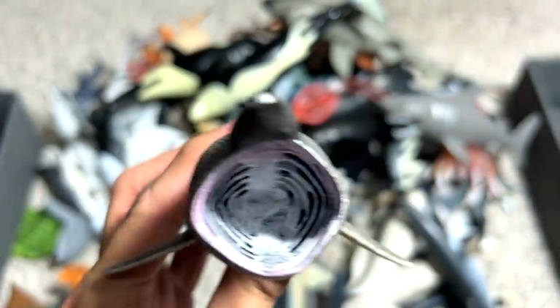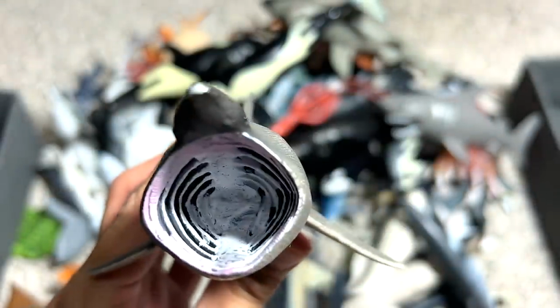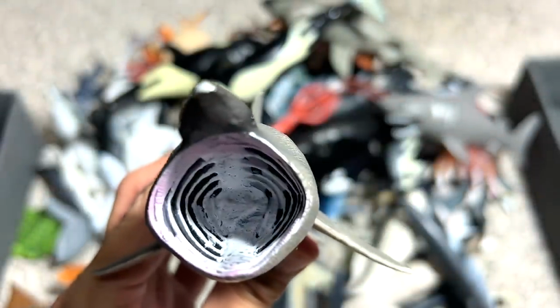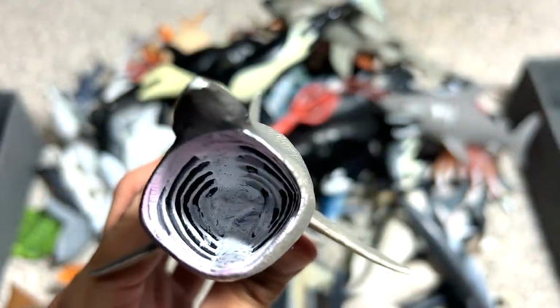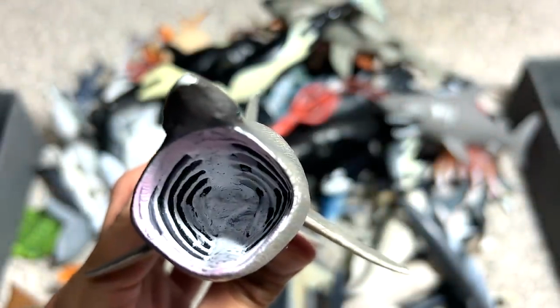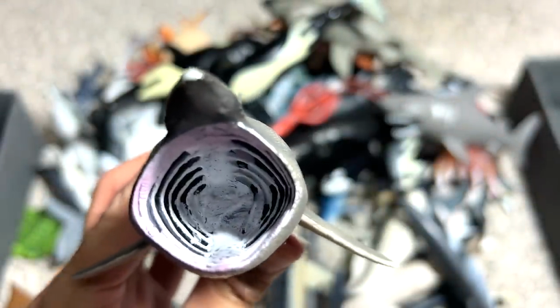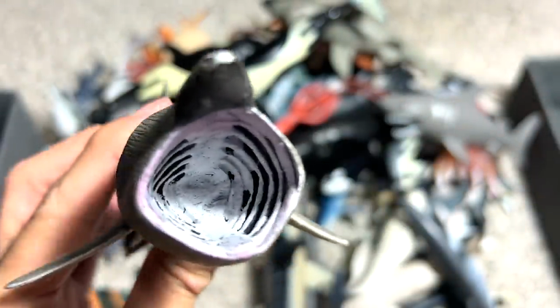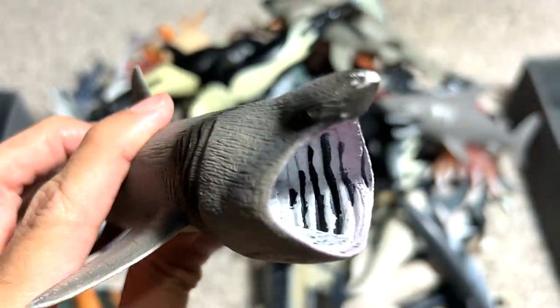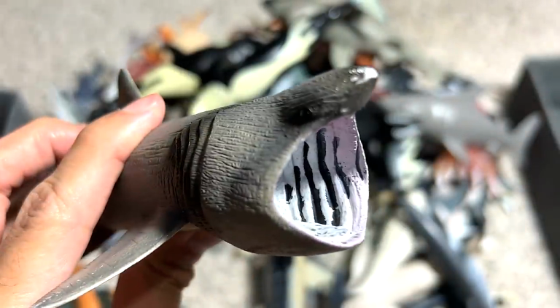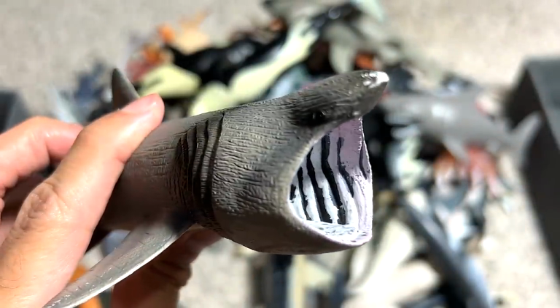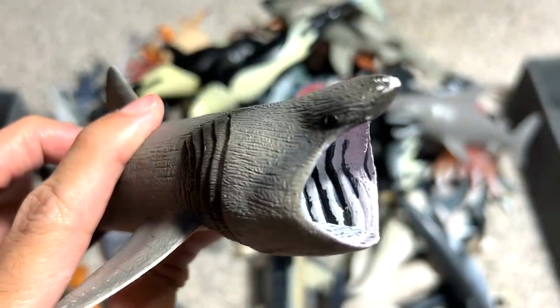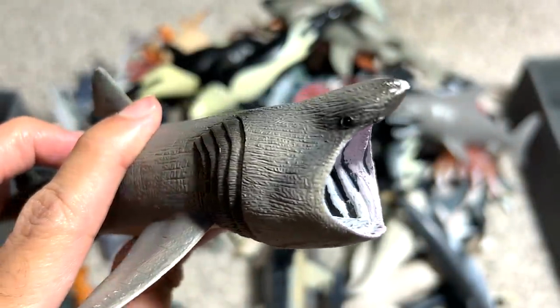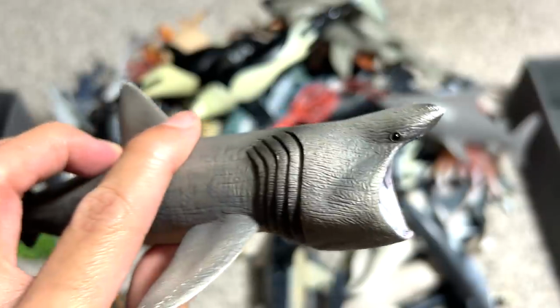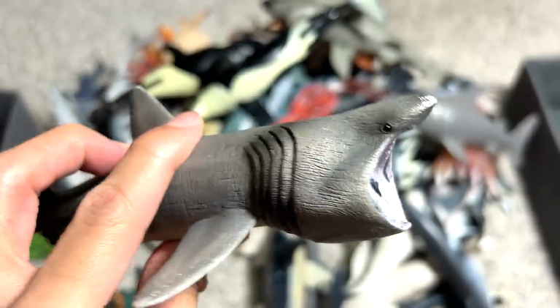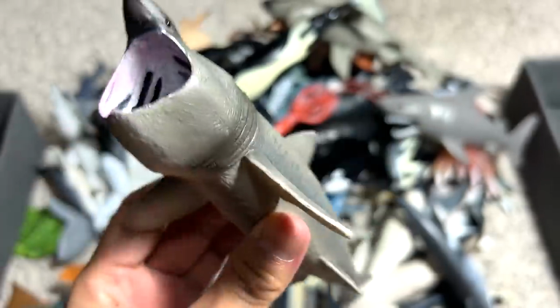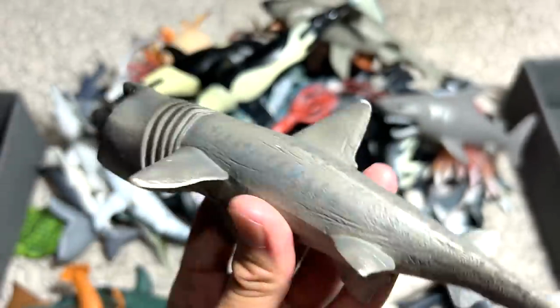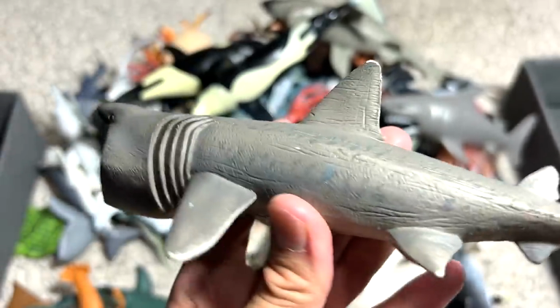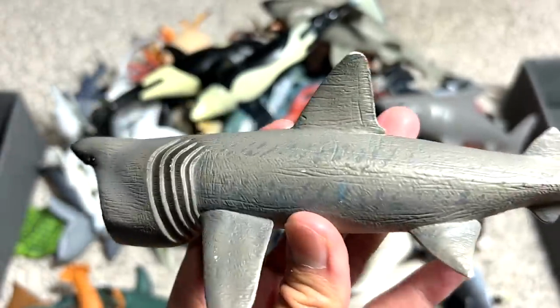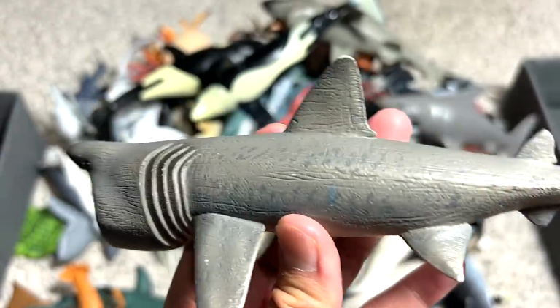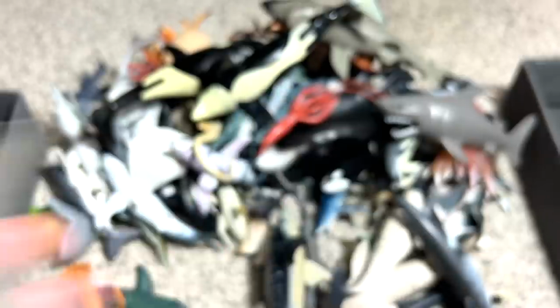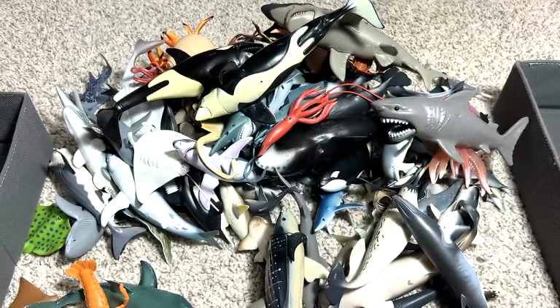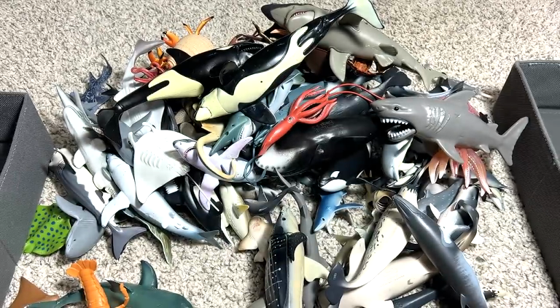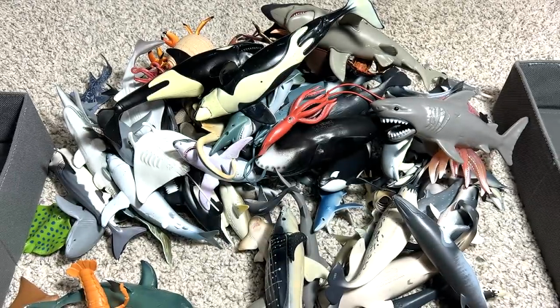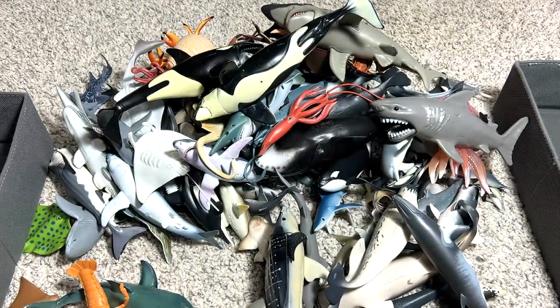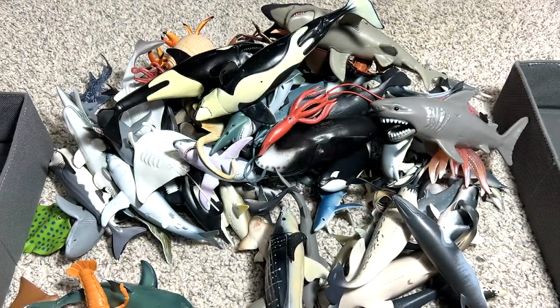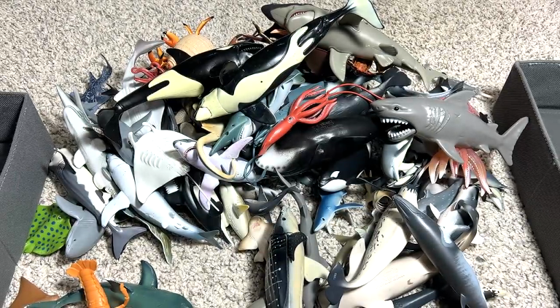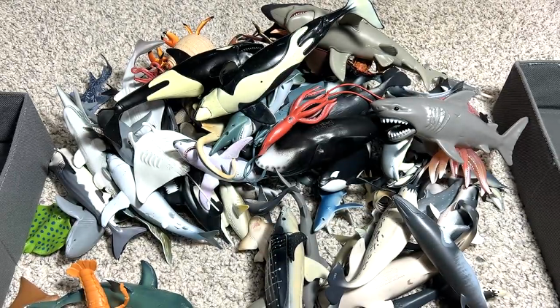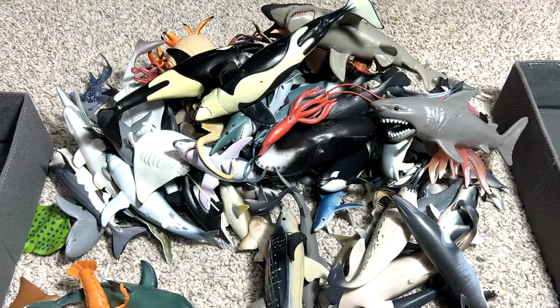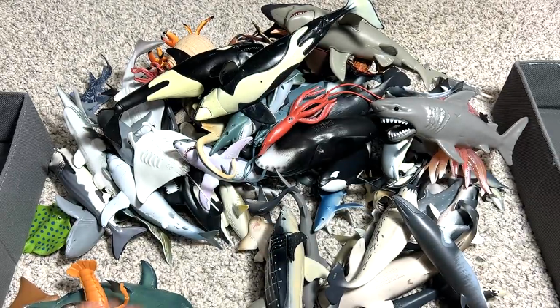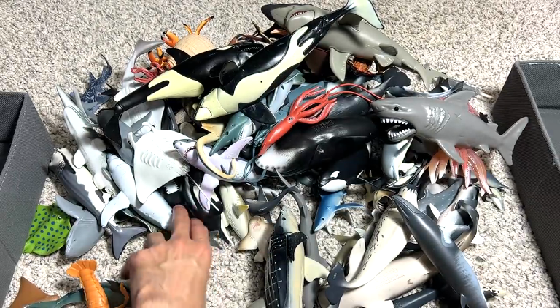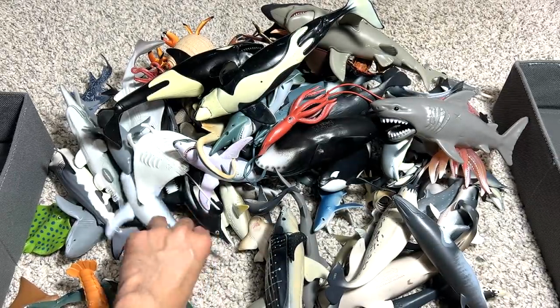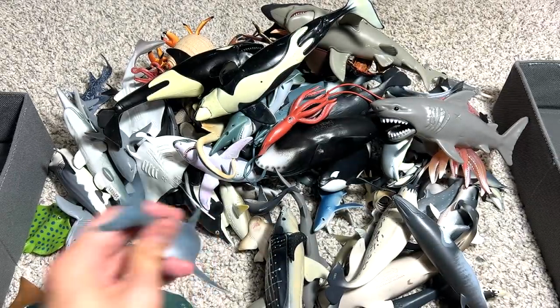It basically opens its mouth, taking all the seawater, and filters out all the small food particles, such as krill and small little organisms.